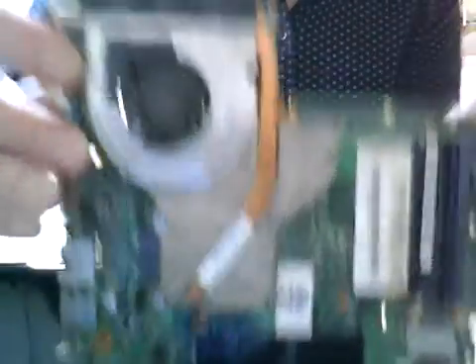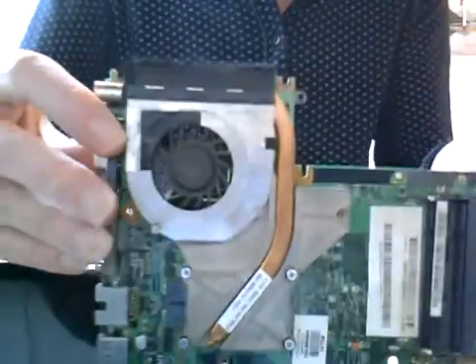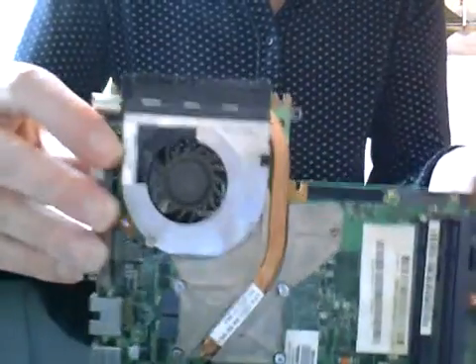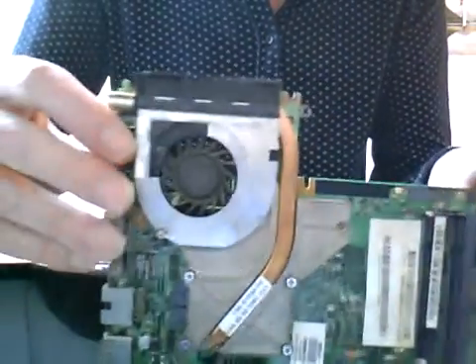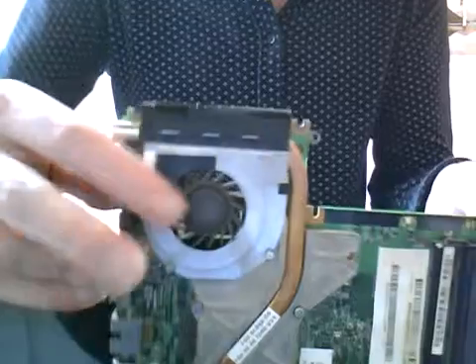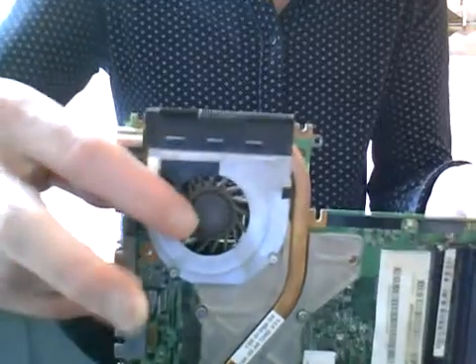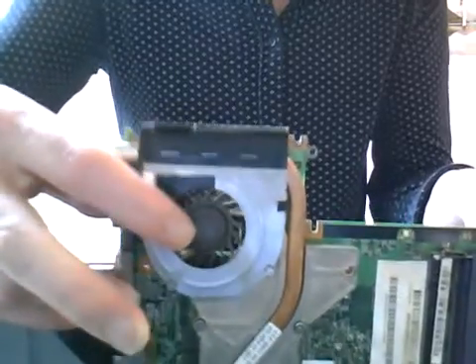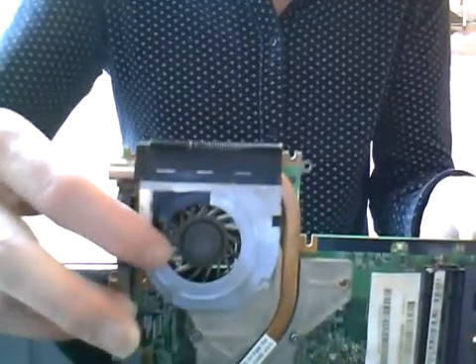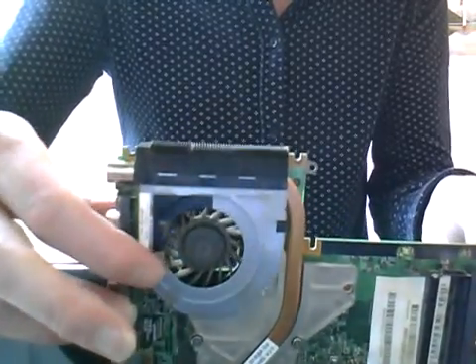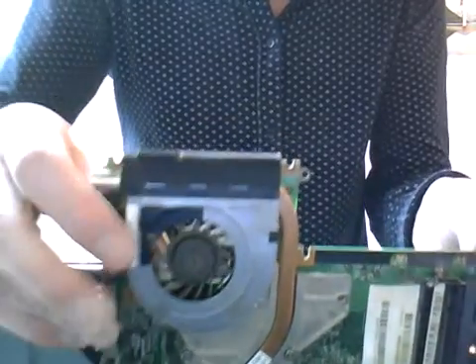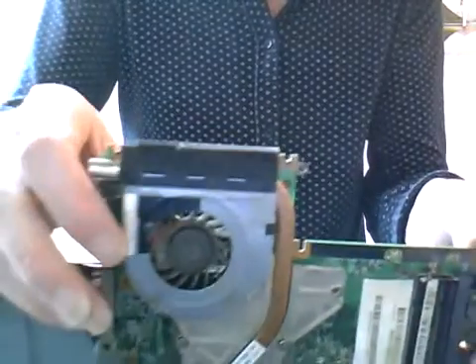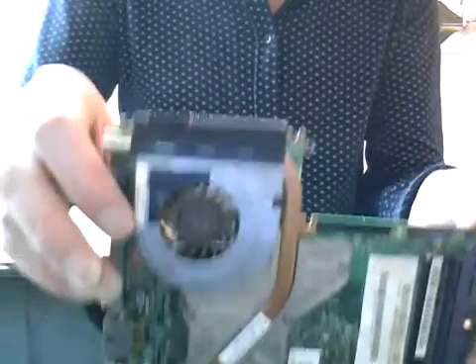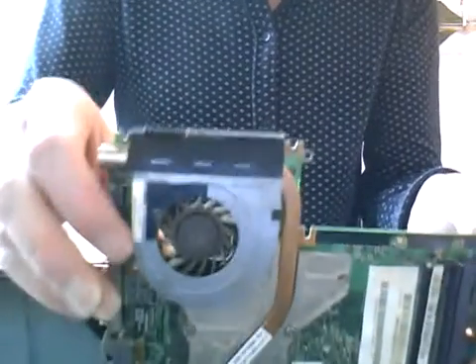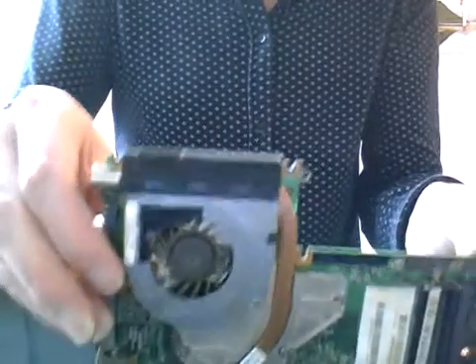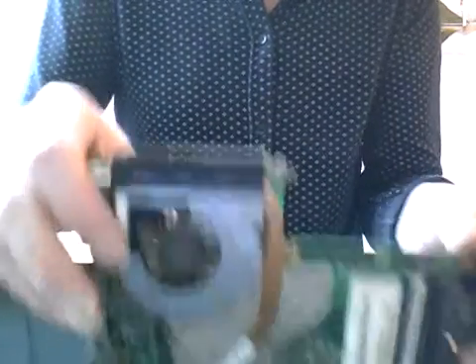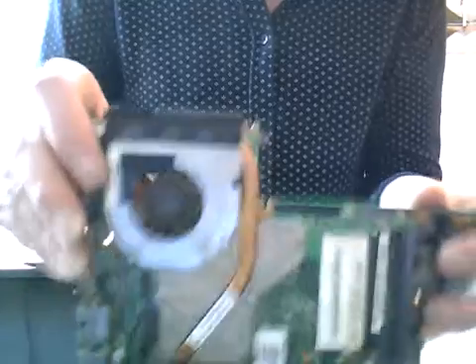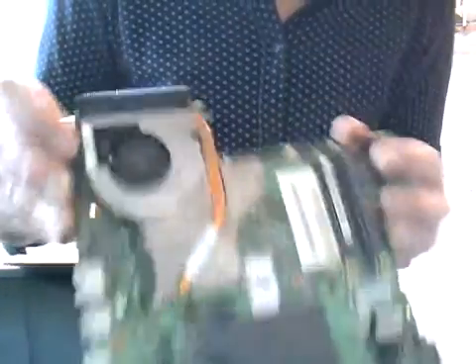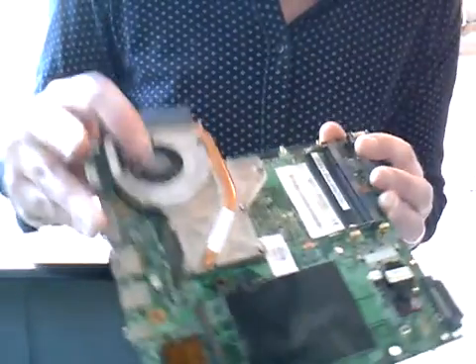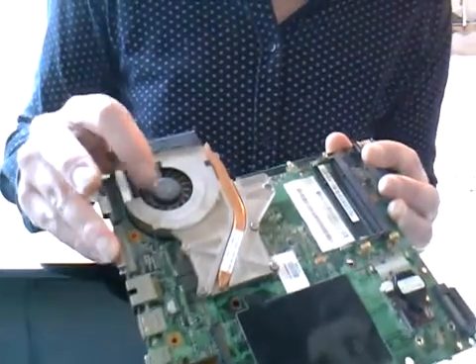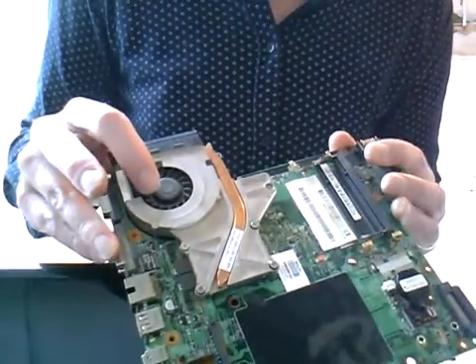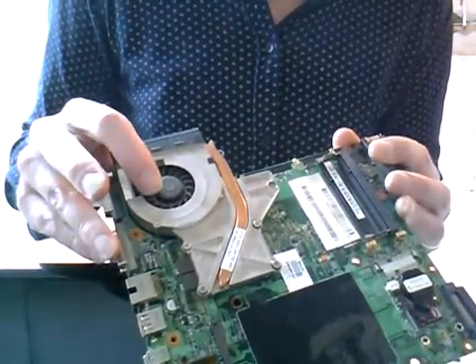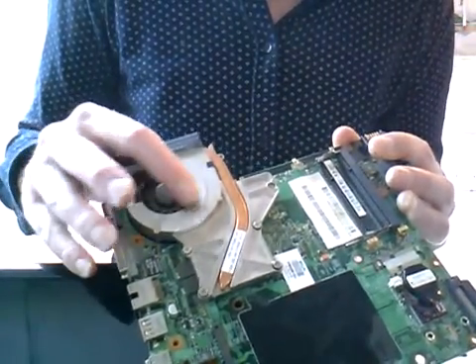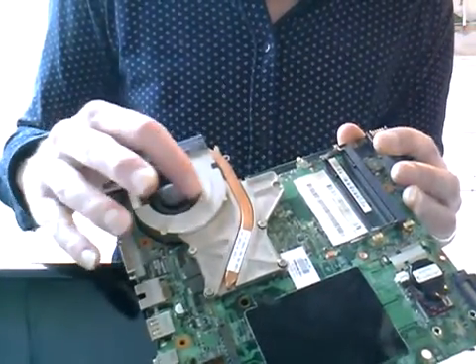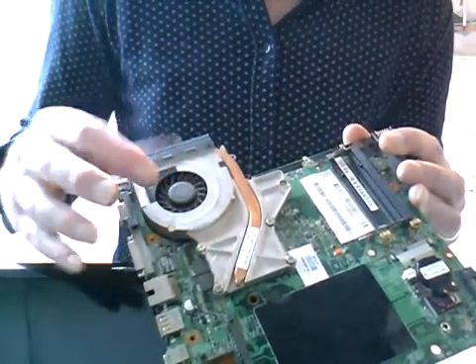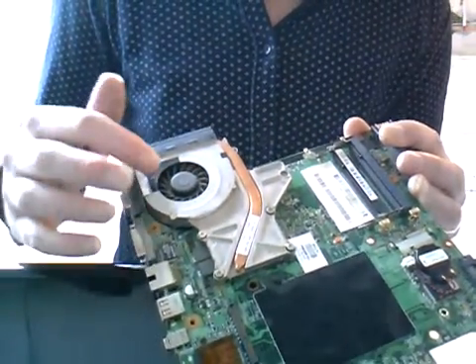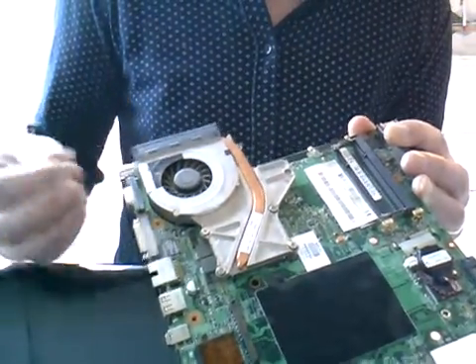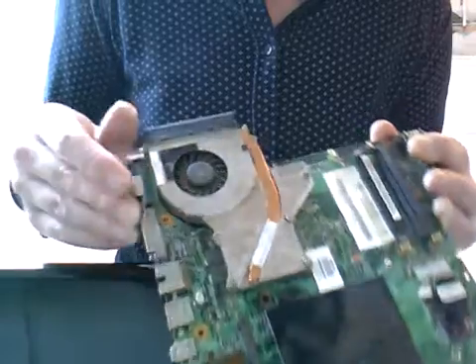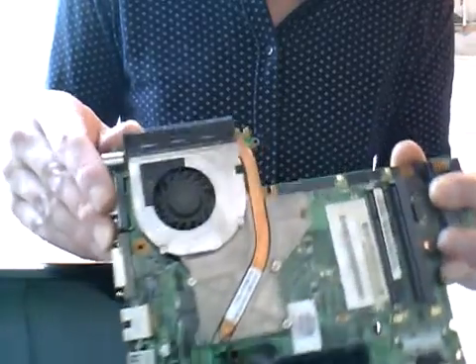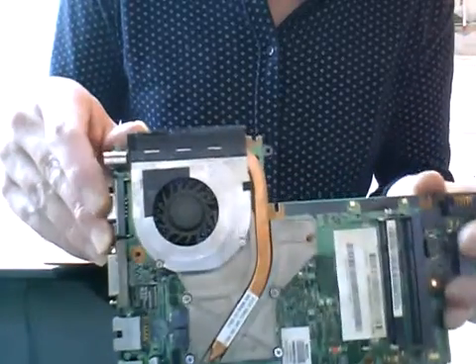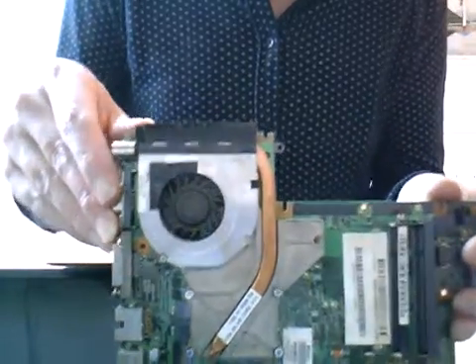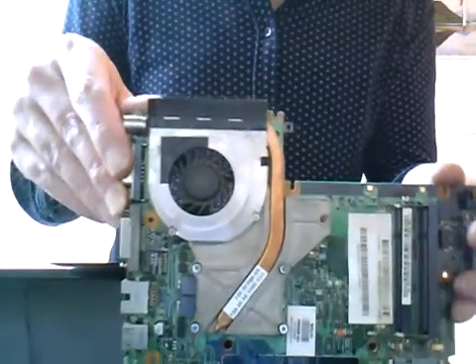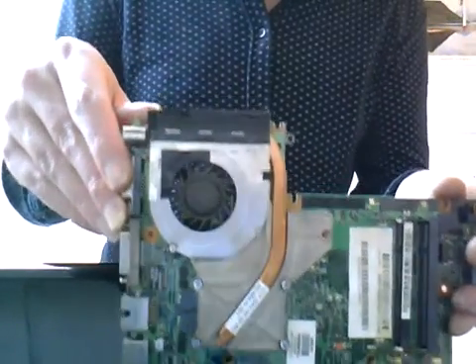If you look here, you'll see the fan is covered in grime, dust, and everything. The point now is to take that fan out, give it a clean, and apply your thermal compound. I'll pause here while I just get my stuff together.